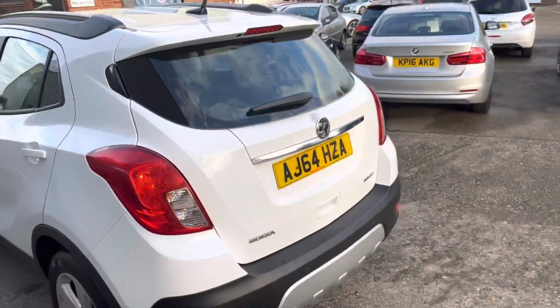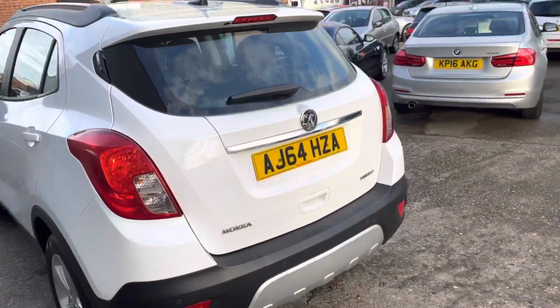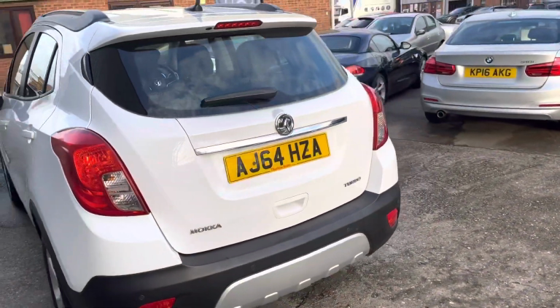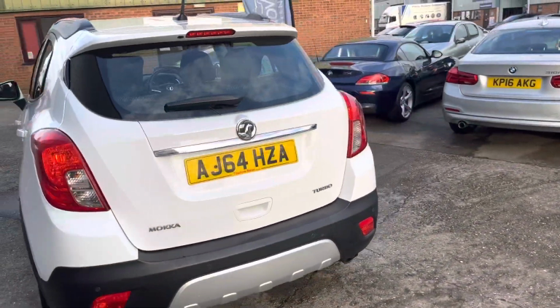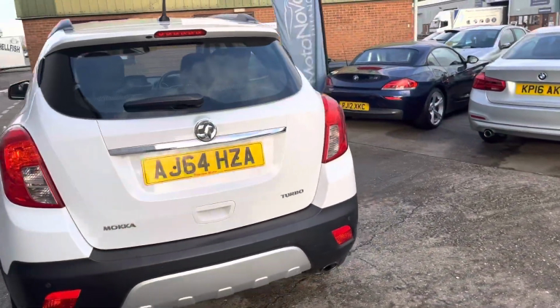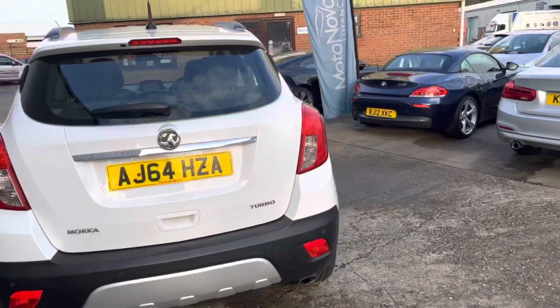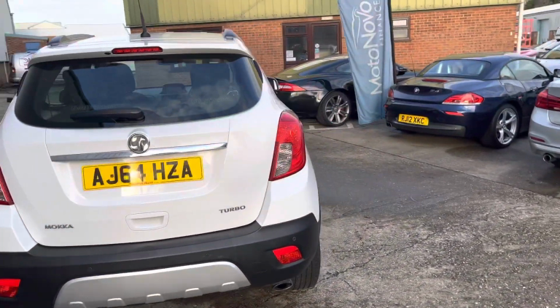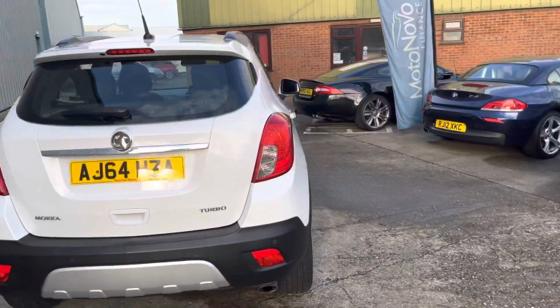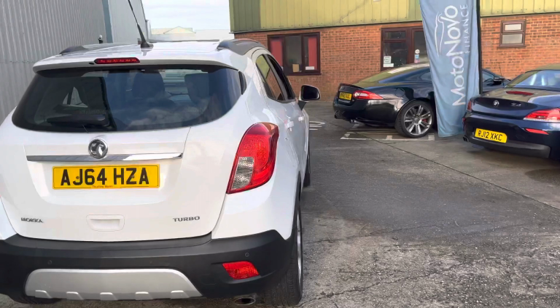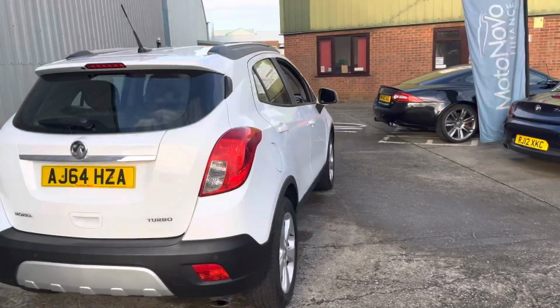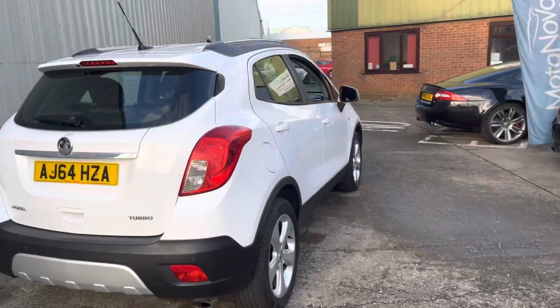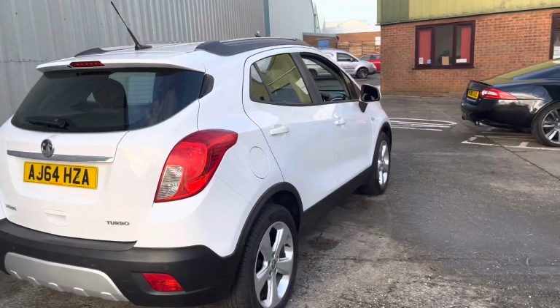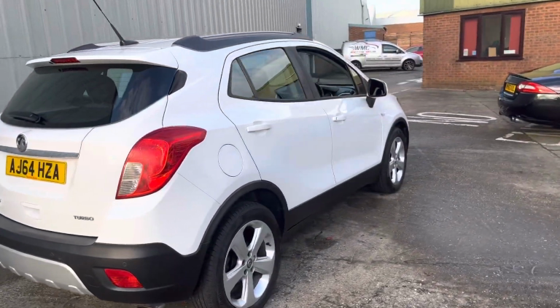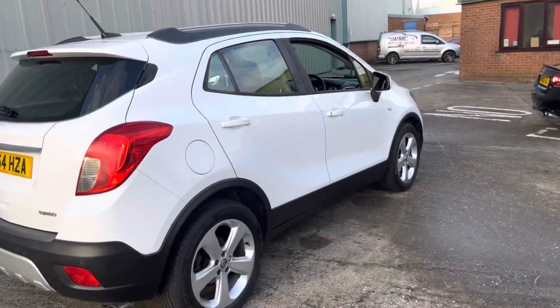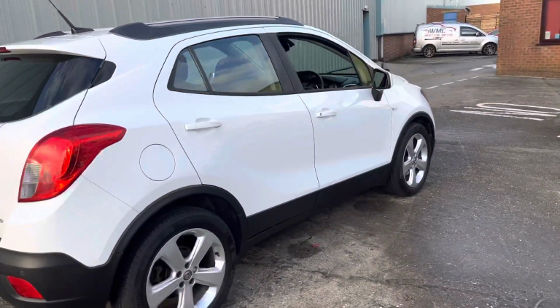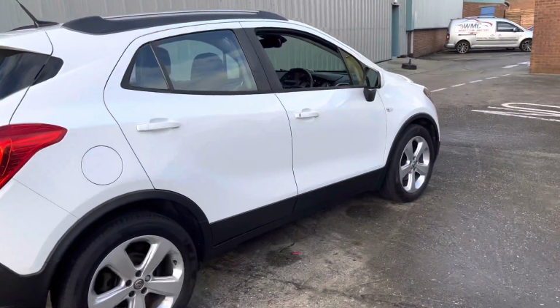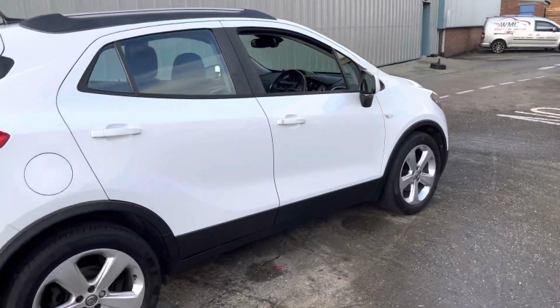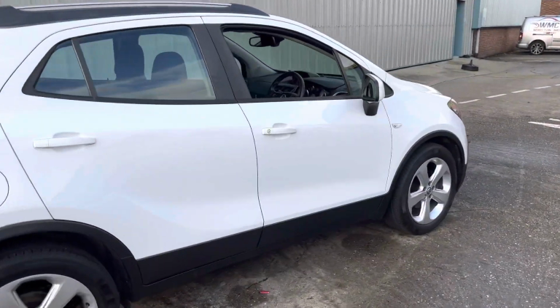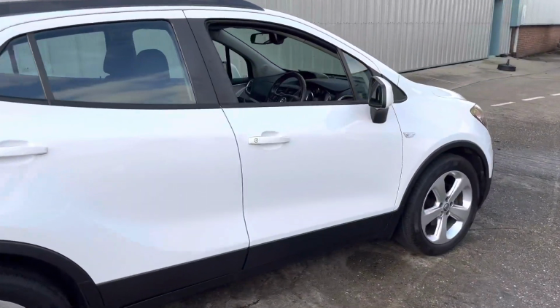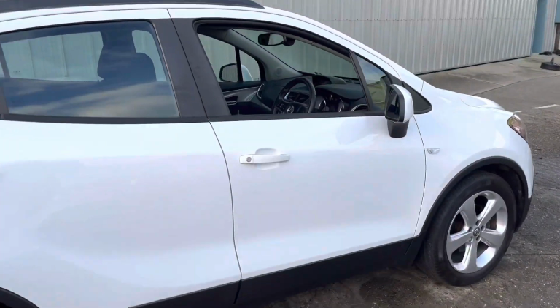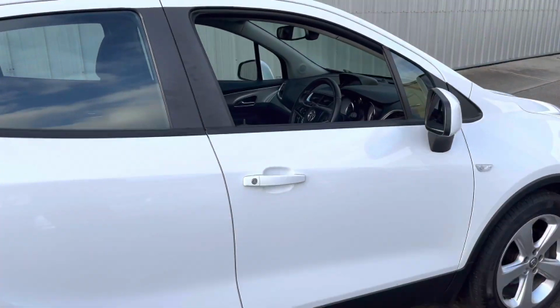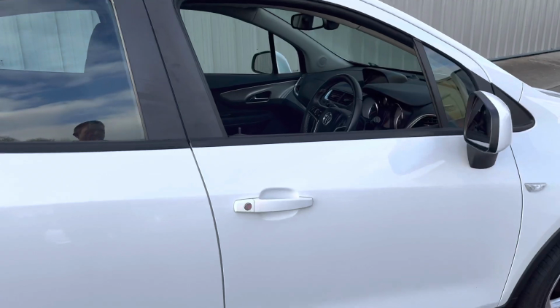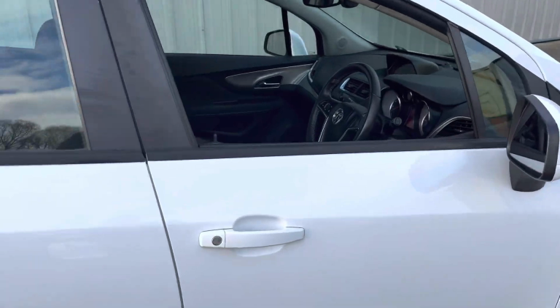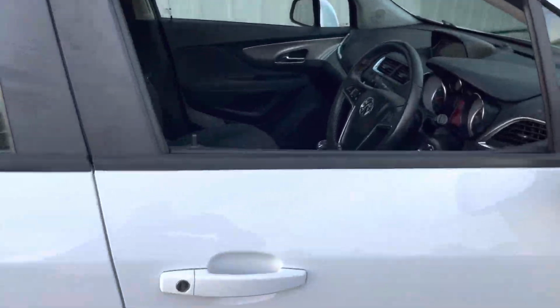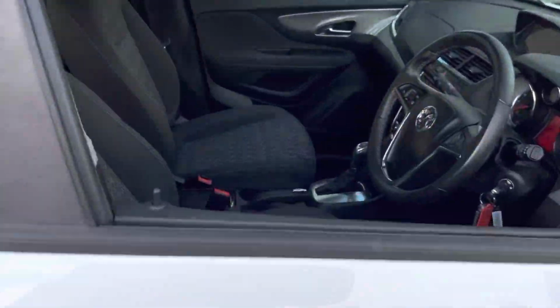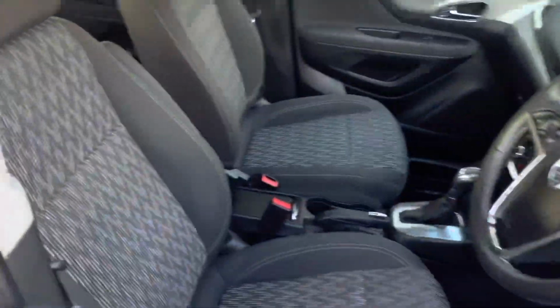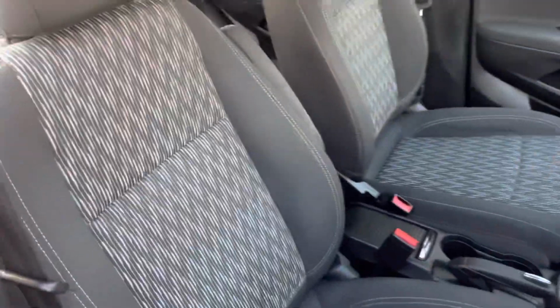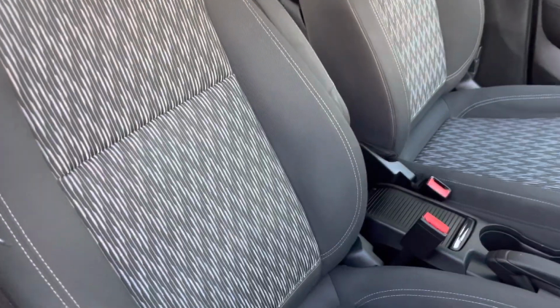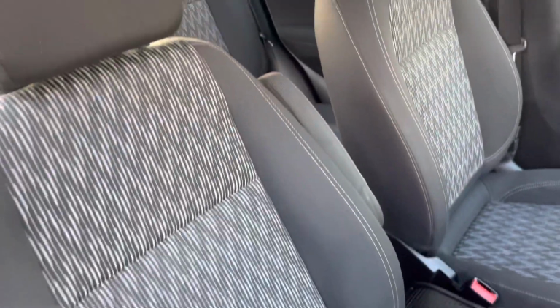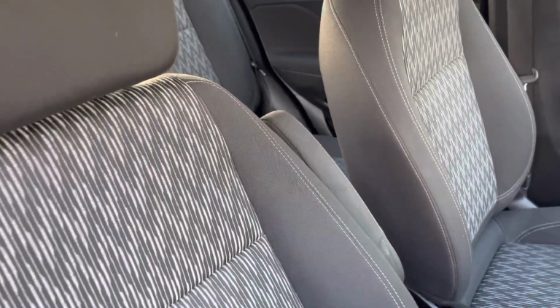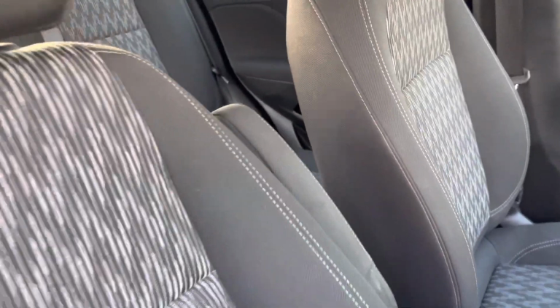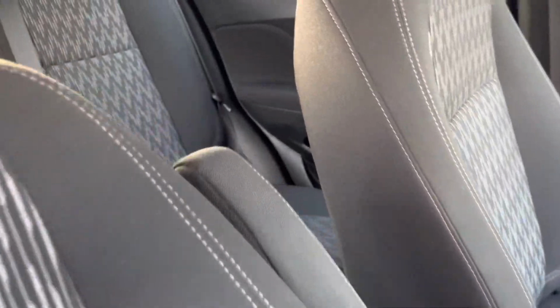It's in great condition with a full service history and only just over 68,000 miles. The interior has black cloth seats with the armrest, also in excellent condition.